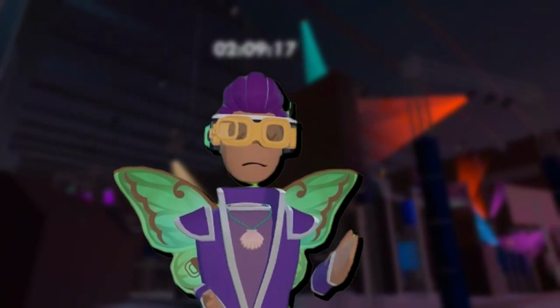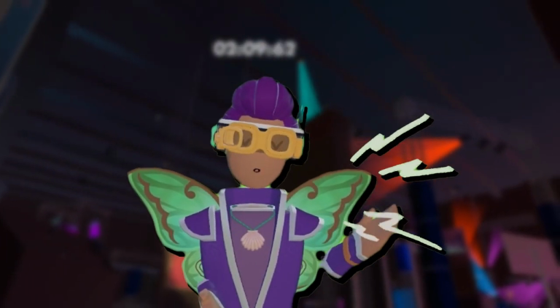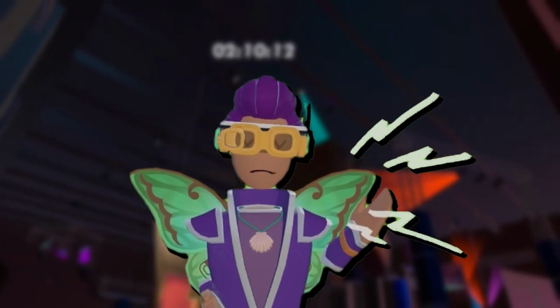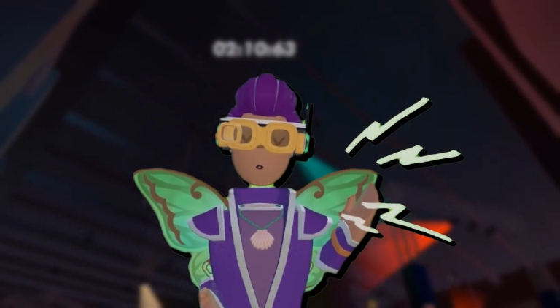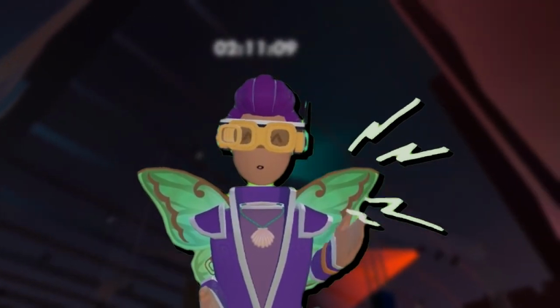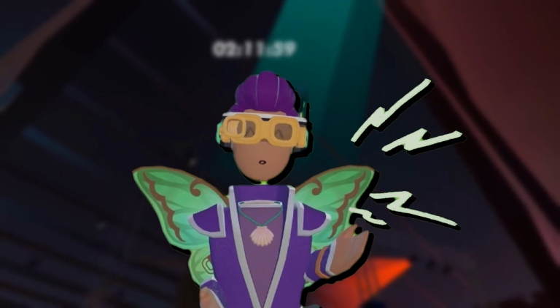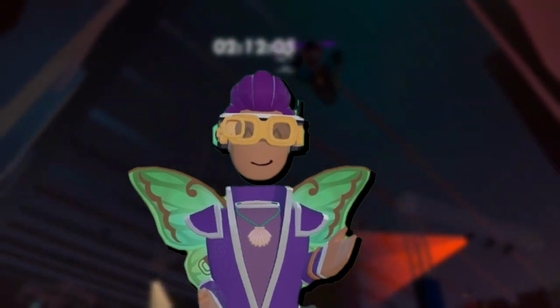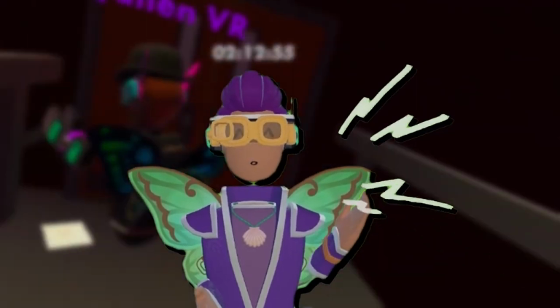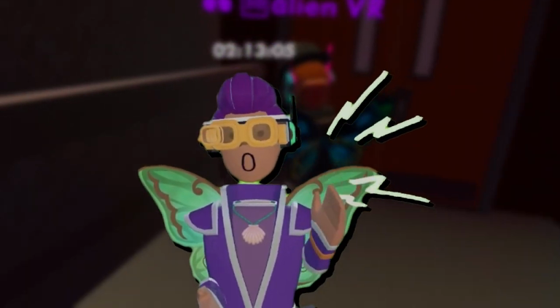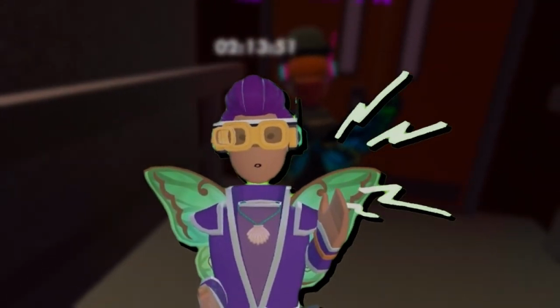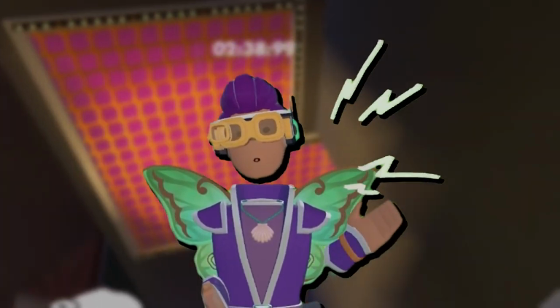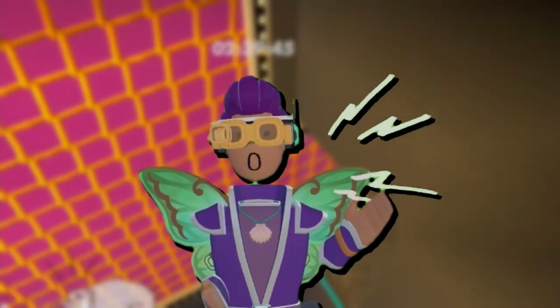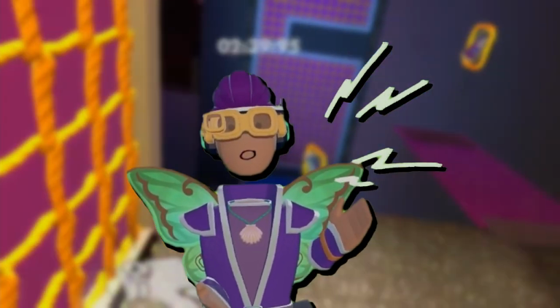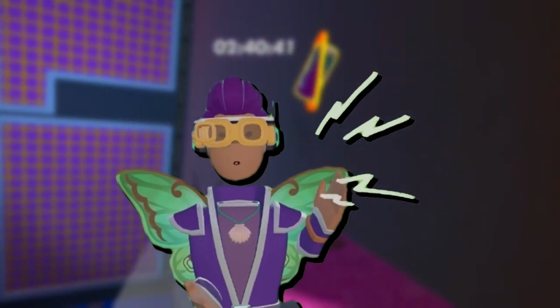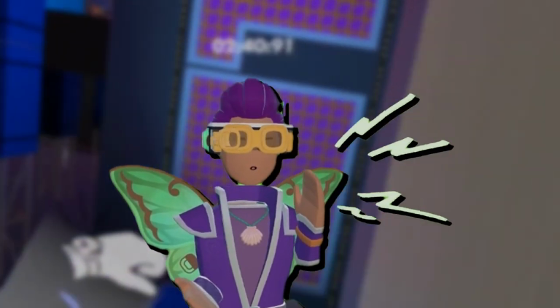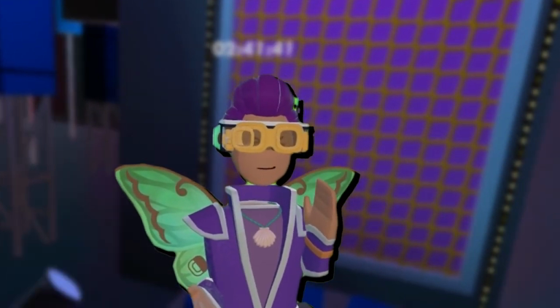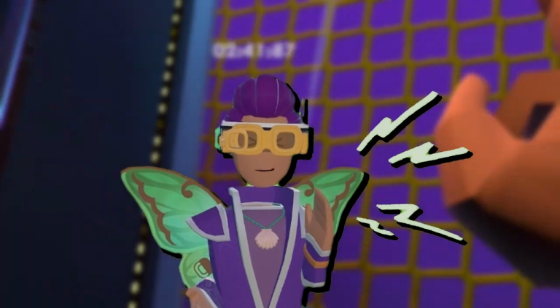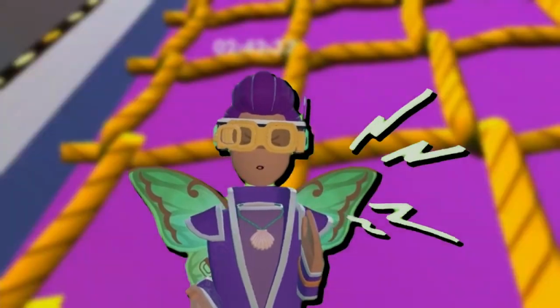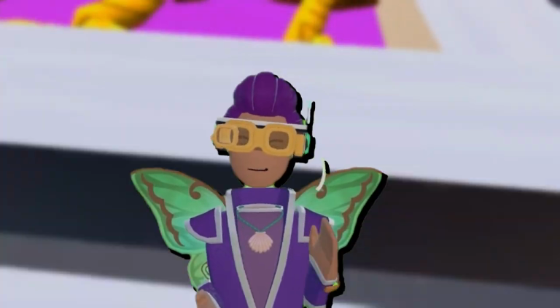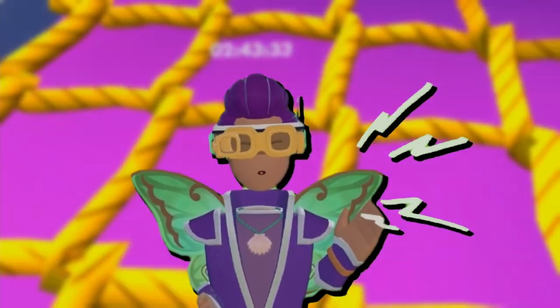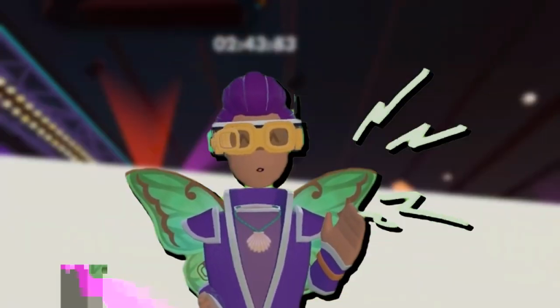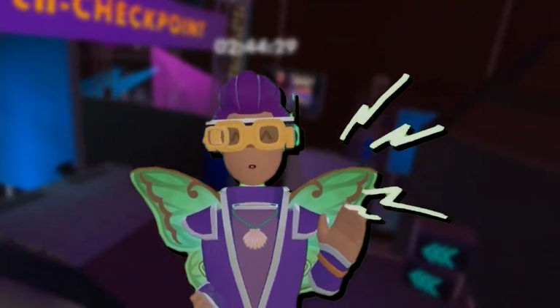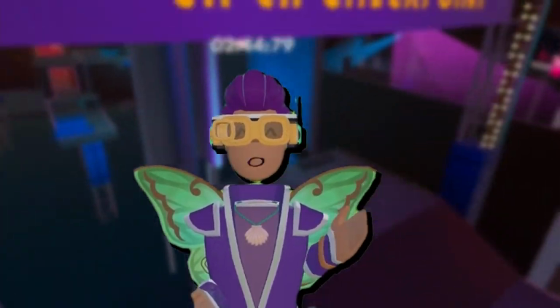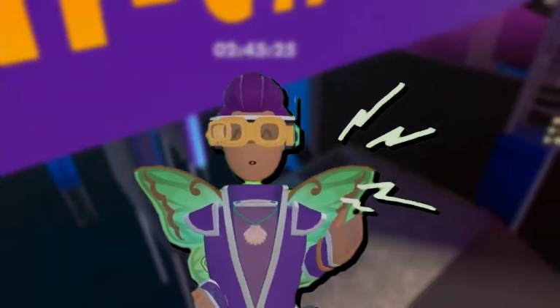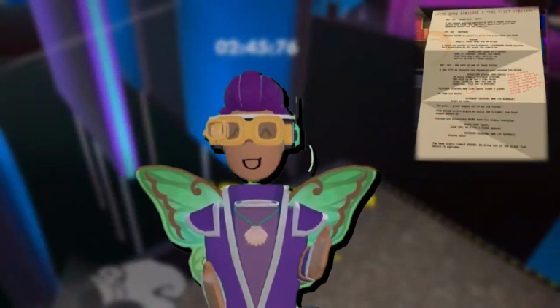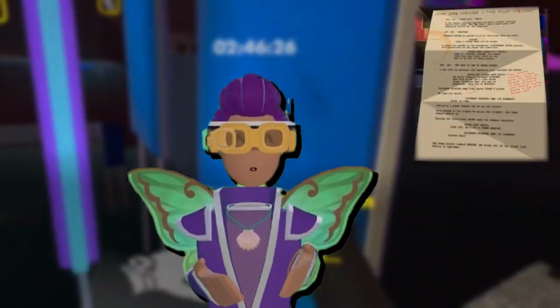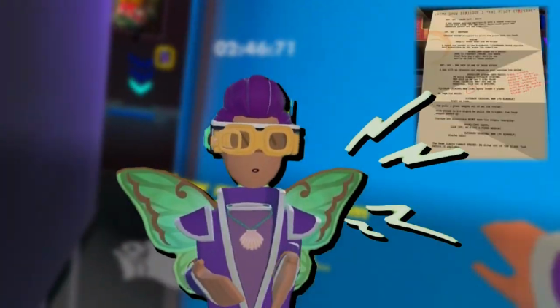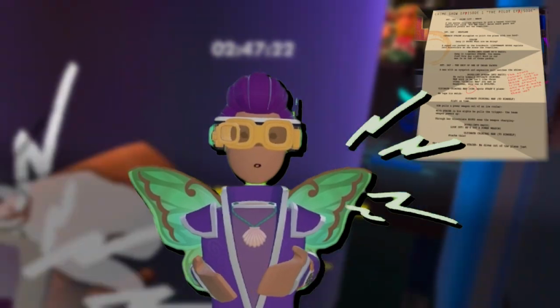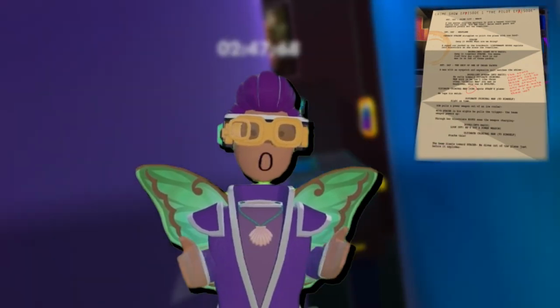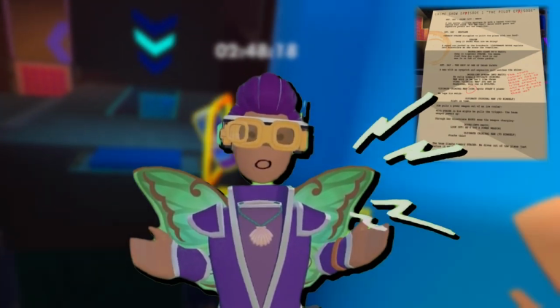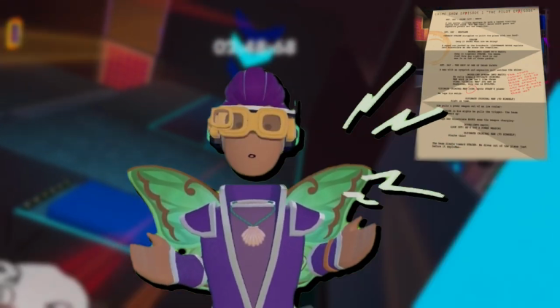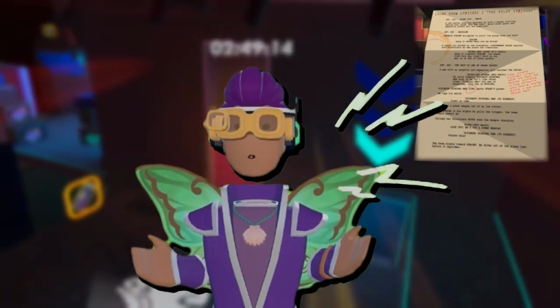Number 7. This one is kind of hard to execute, but it is possible. On the first level of Stuntrunner, there is a door in the far left-hand corner. If you manage to make the jump, there is a piece of paper with the script of the crime show that is advertised all around the RROs.